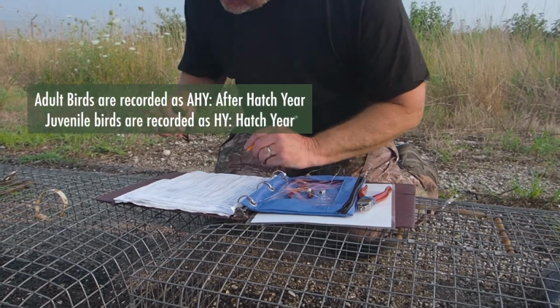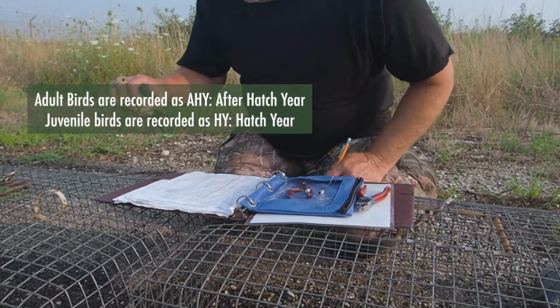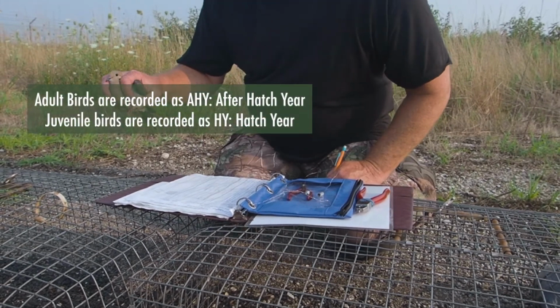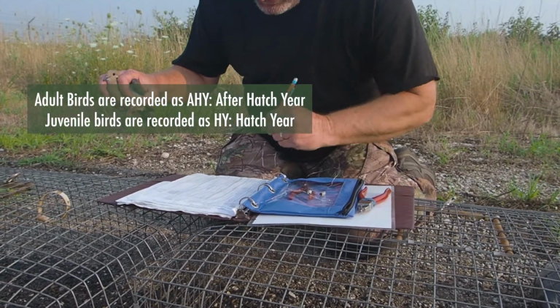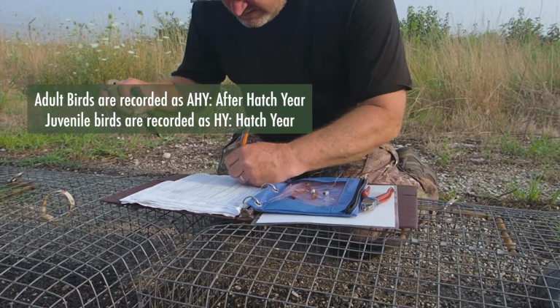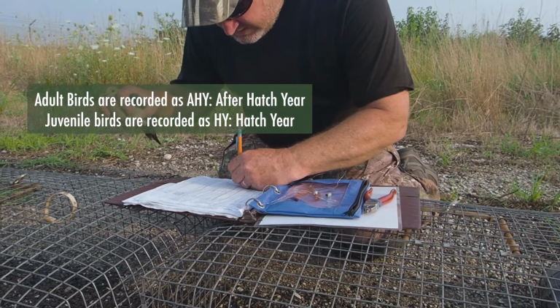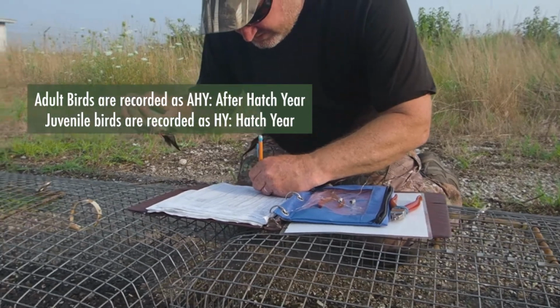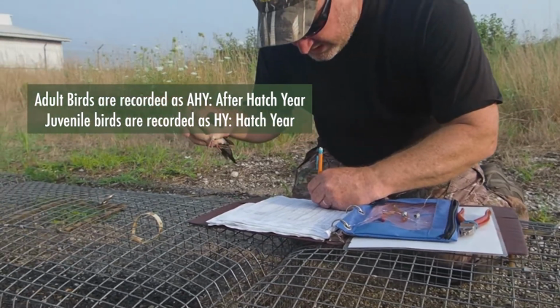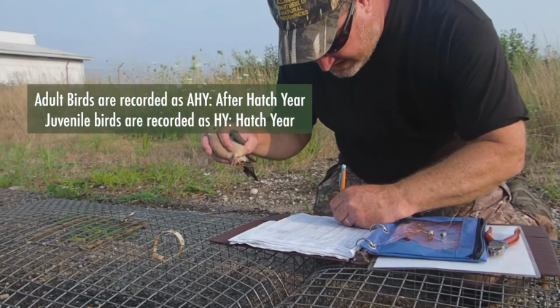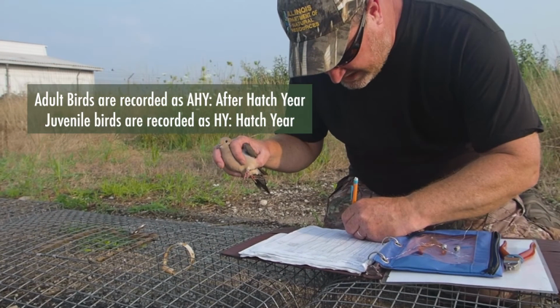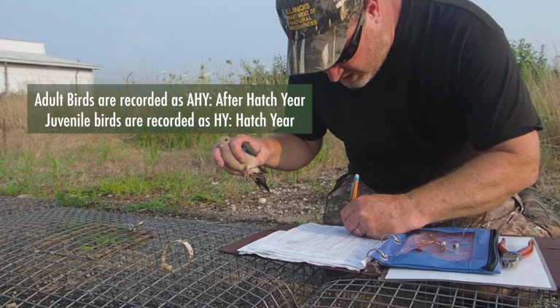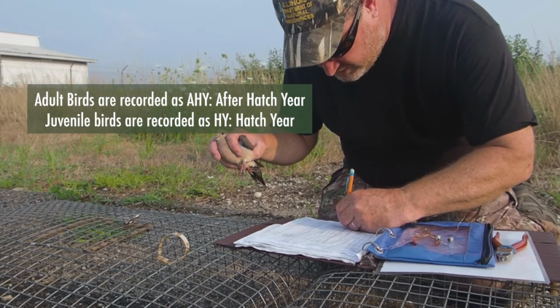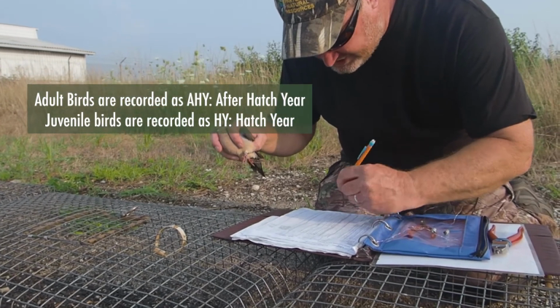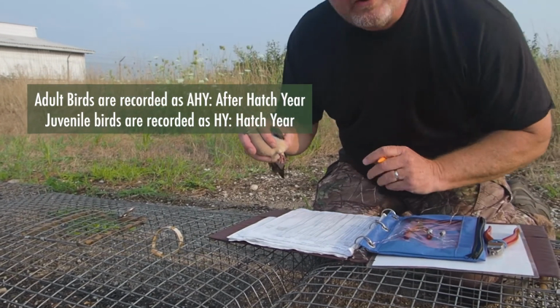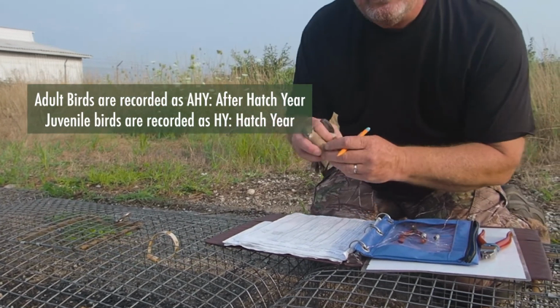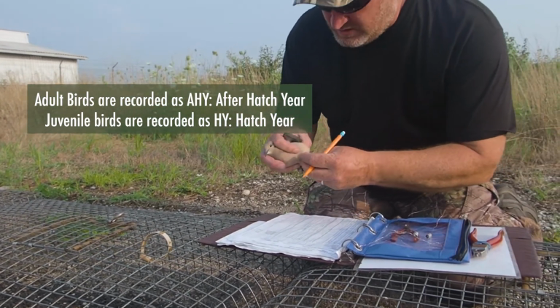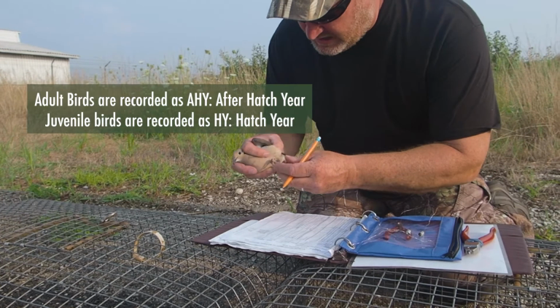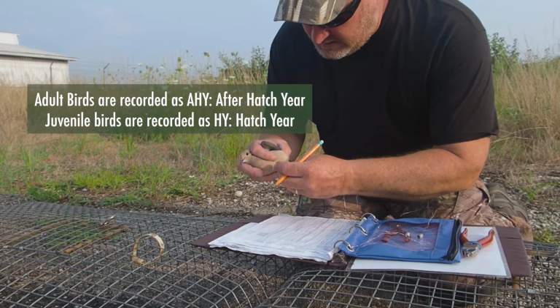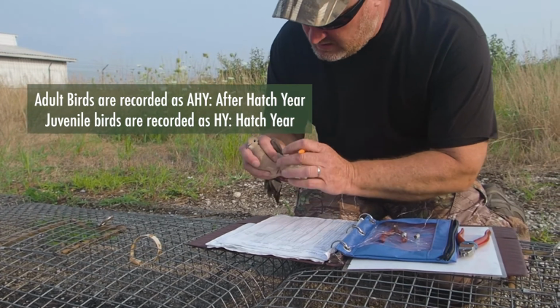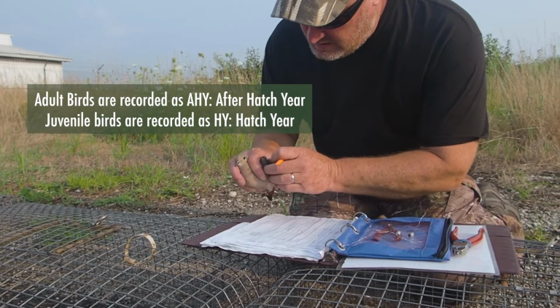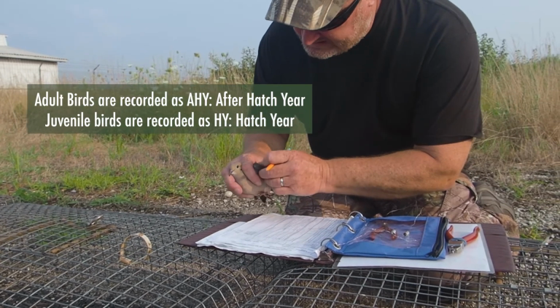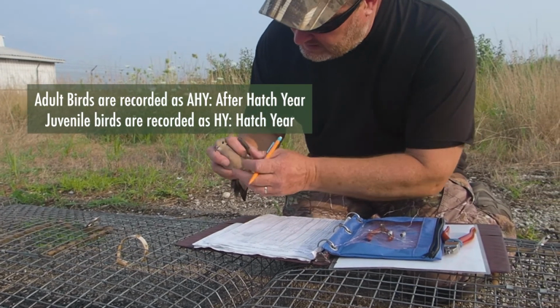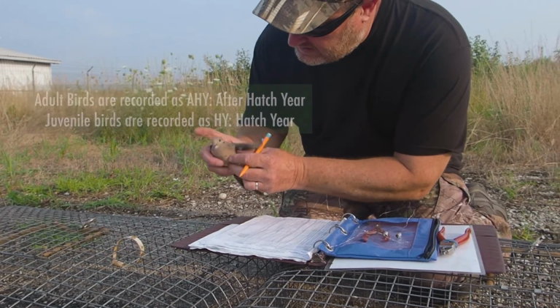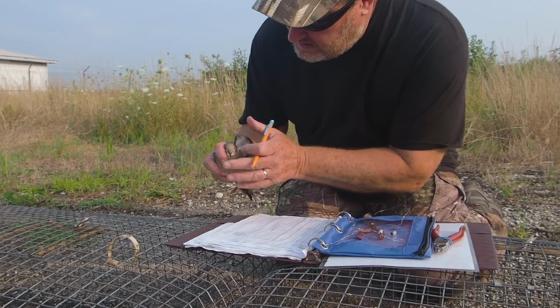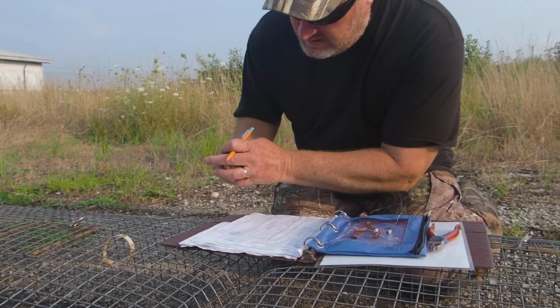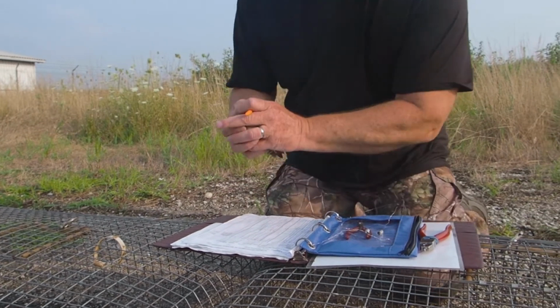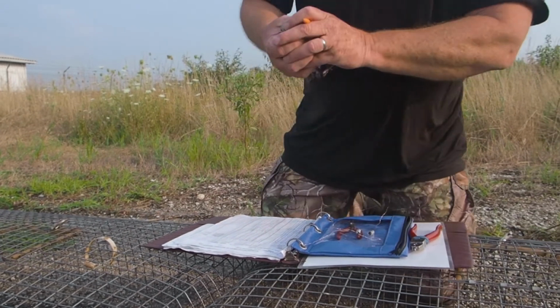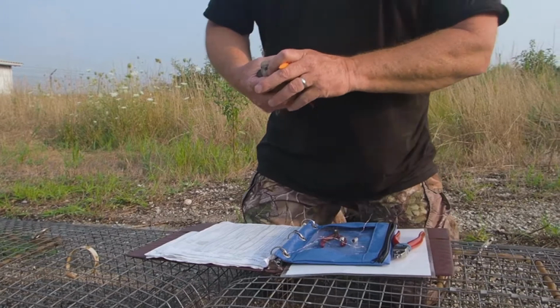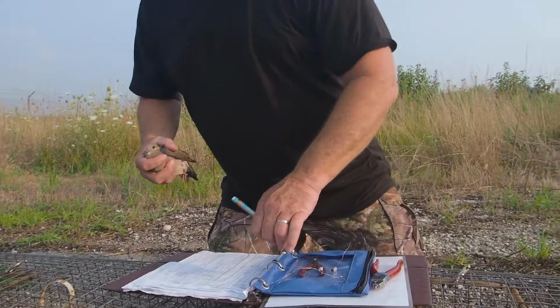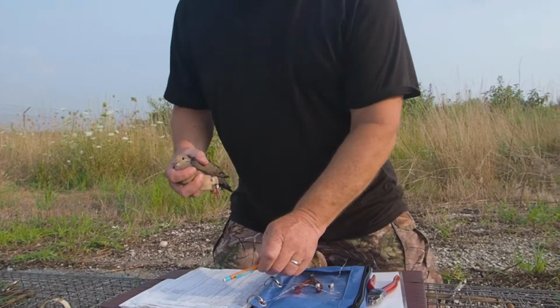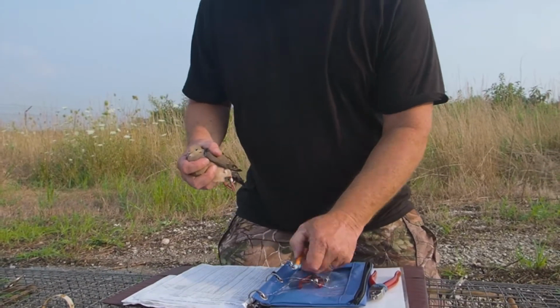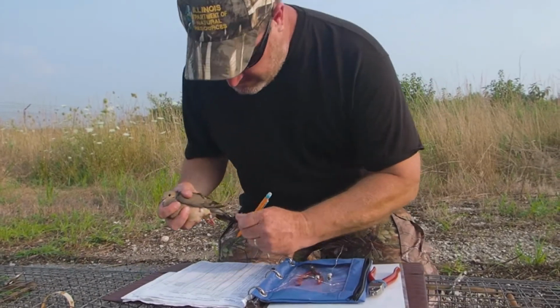This bird is an adult. The code is AHY — adult hatch year — and it's a male. So how do you know it's an adult?